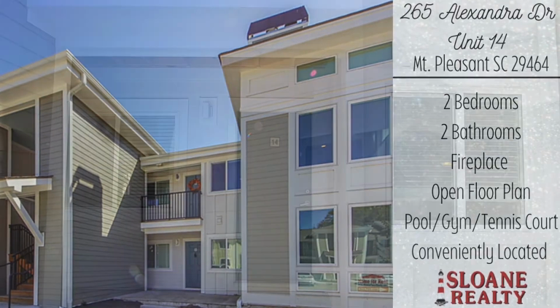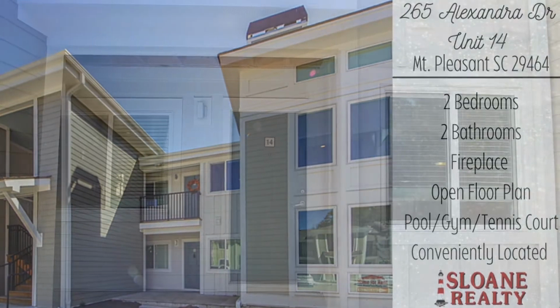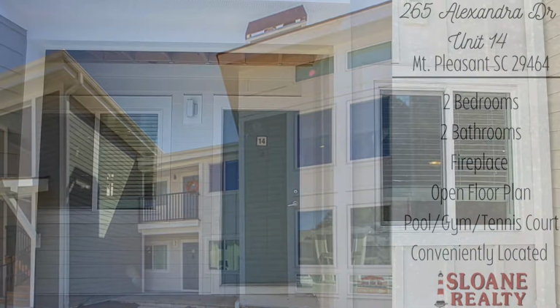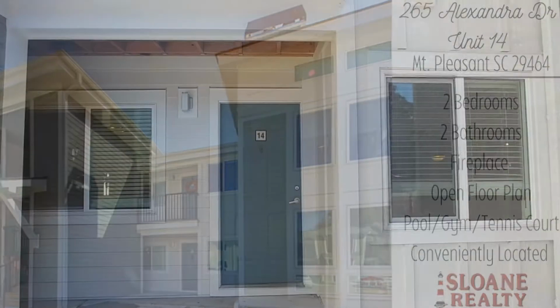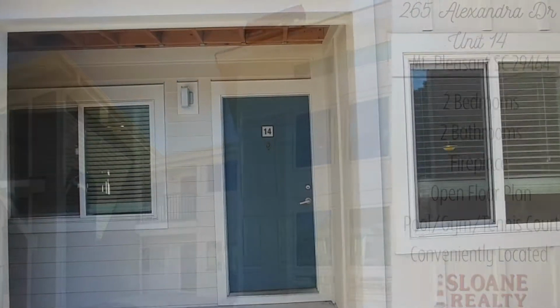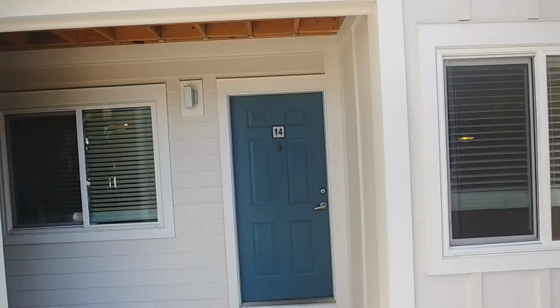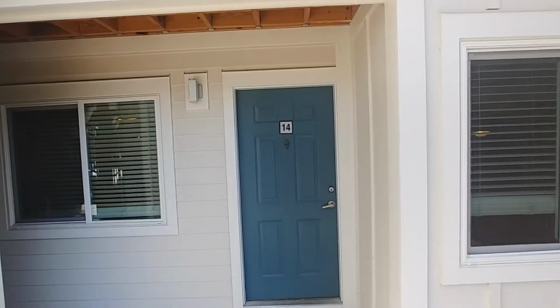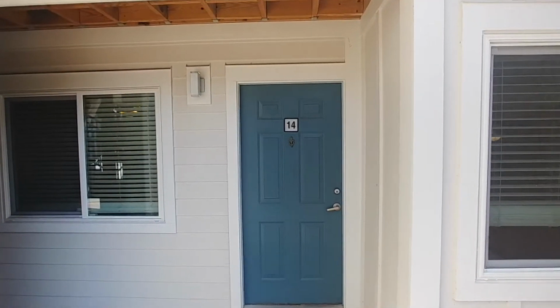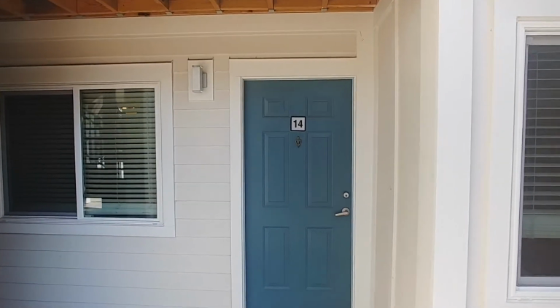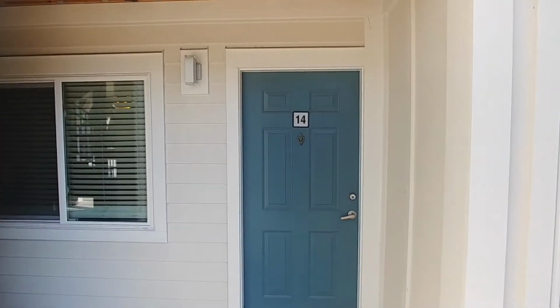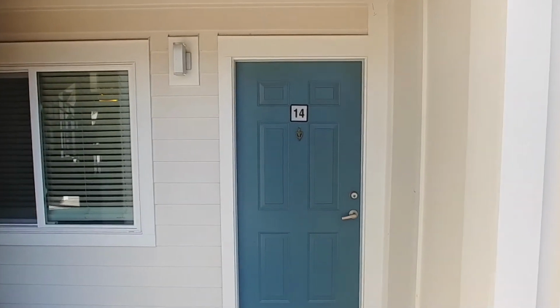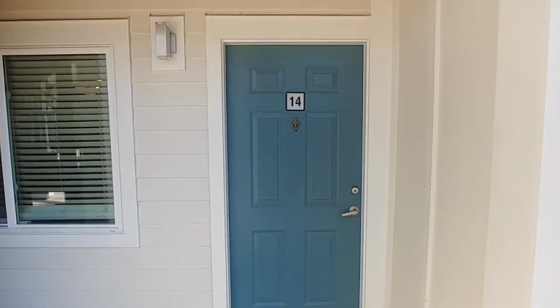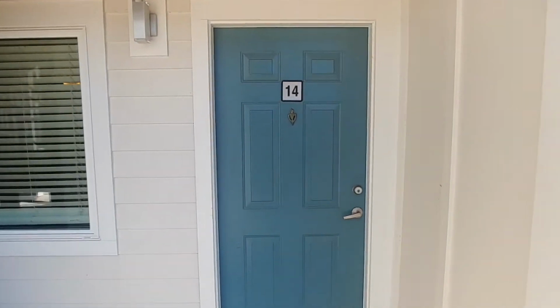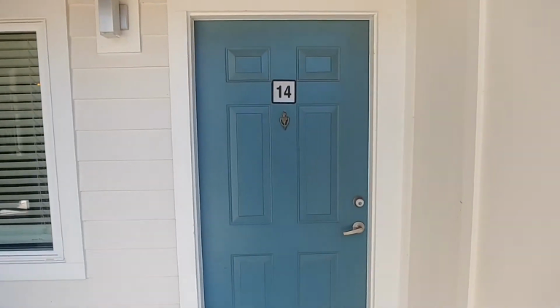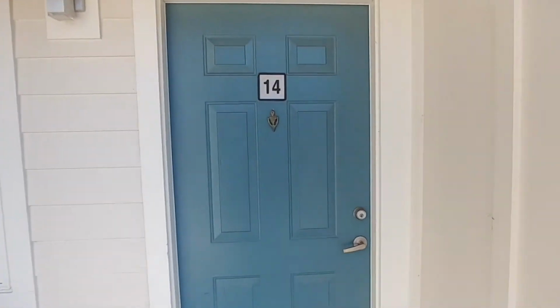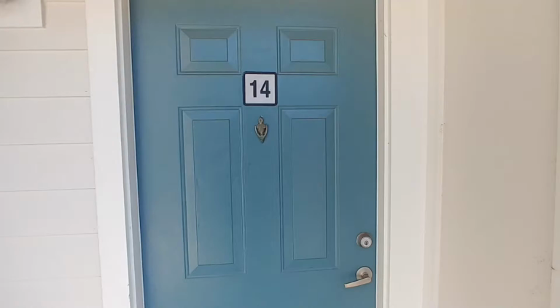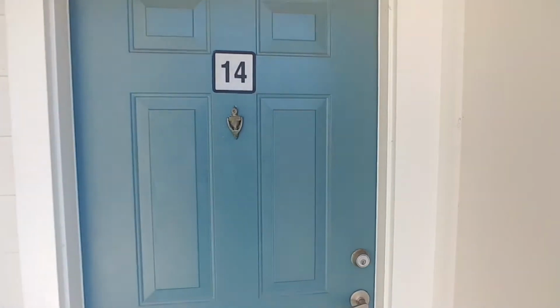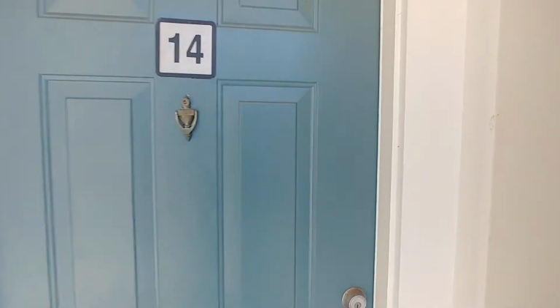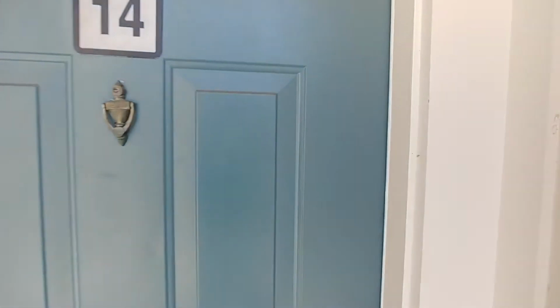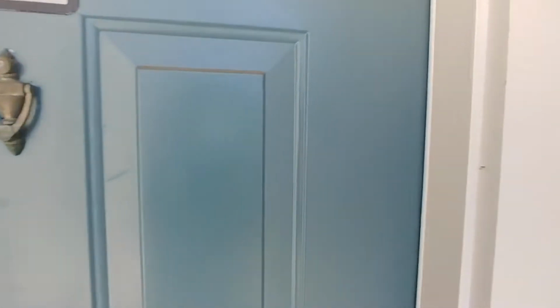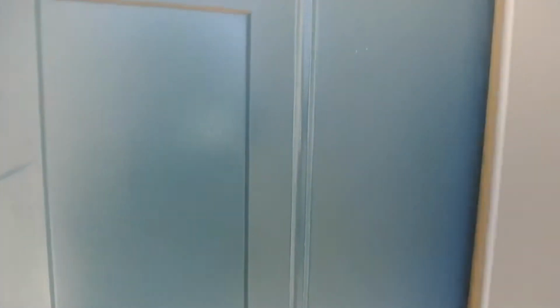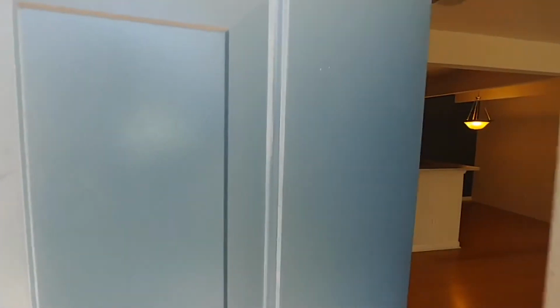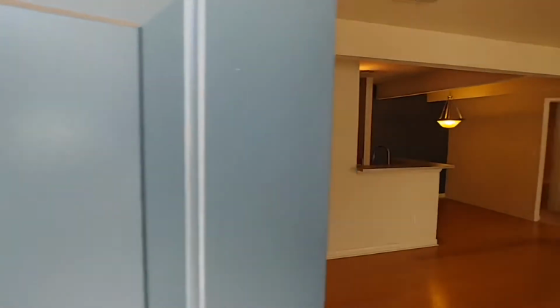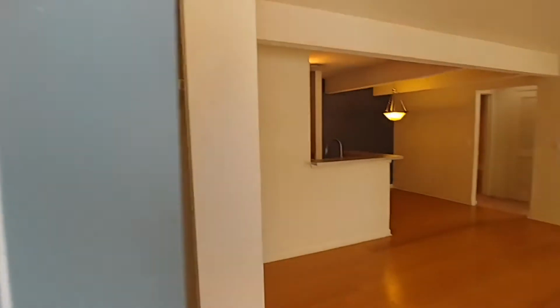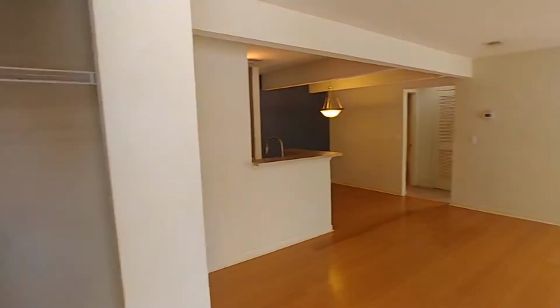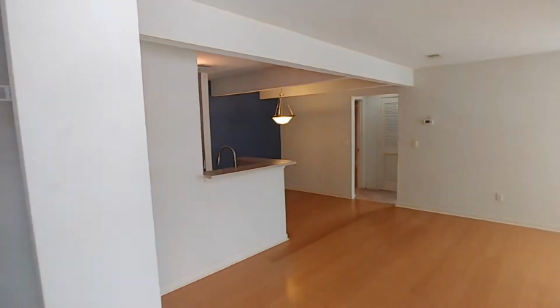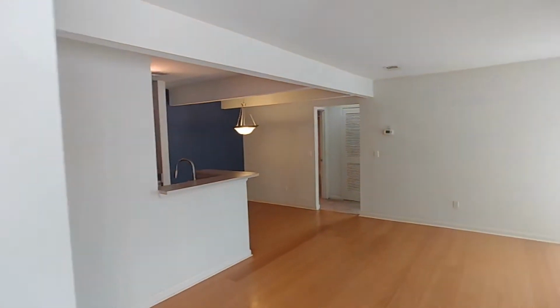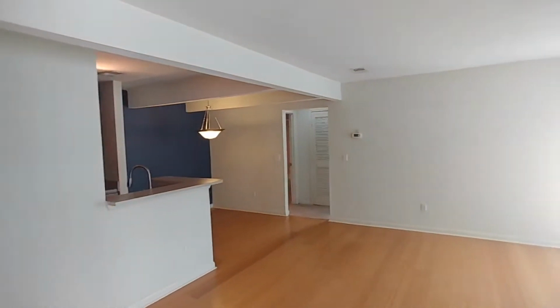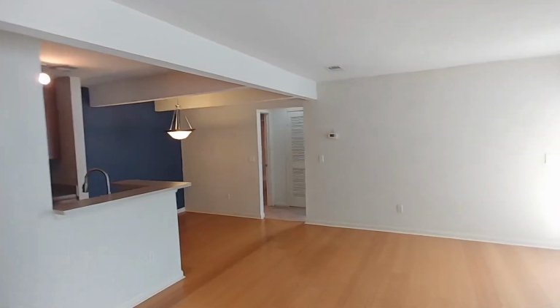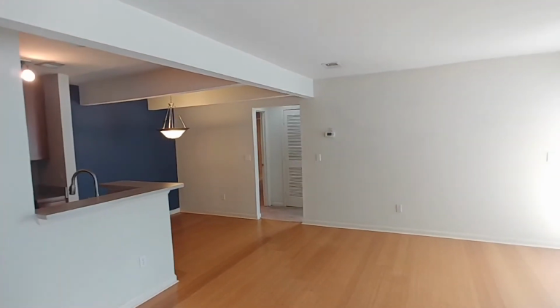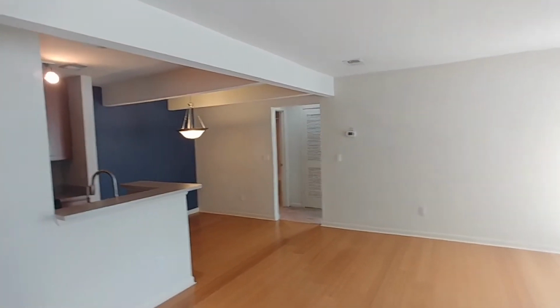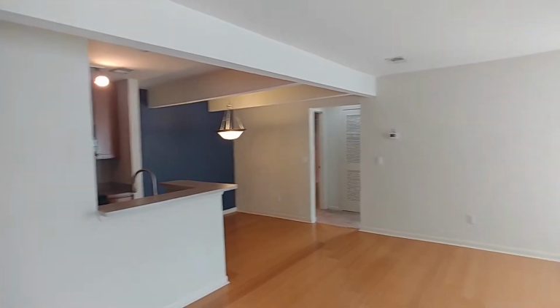We're here at 265 Alexandria Drive, unit number 14 — this beautiful two-bedroom, two-bathroom unit. Let's come on in and check things out.